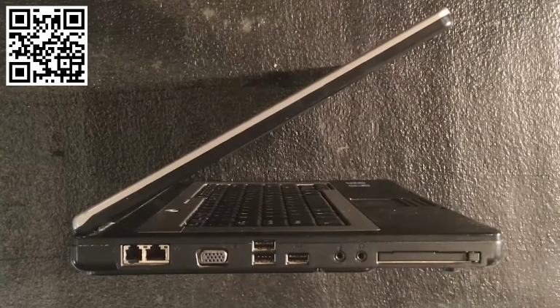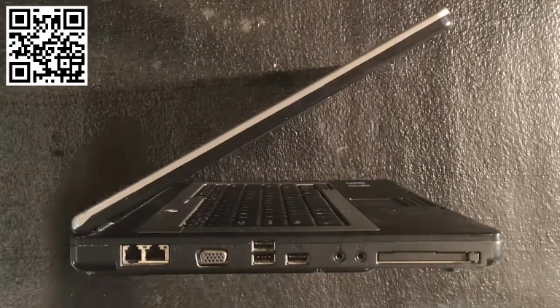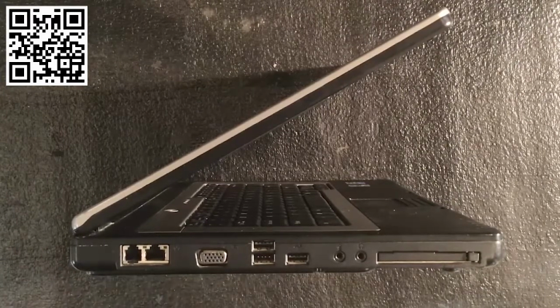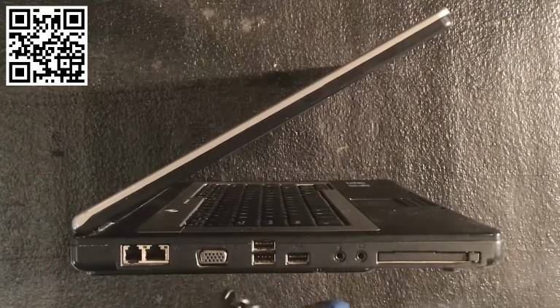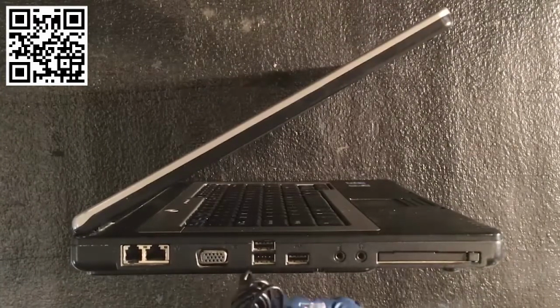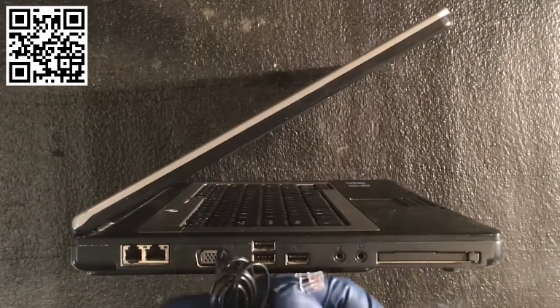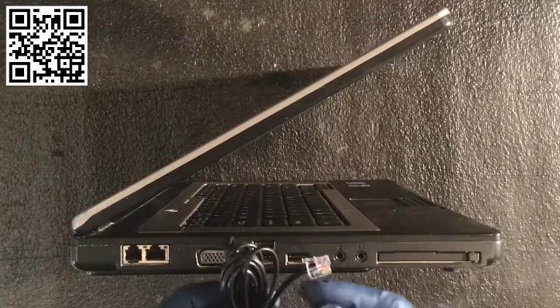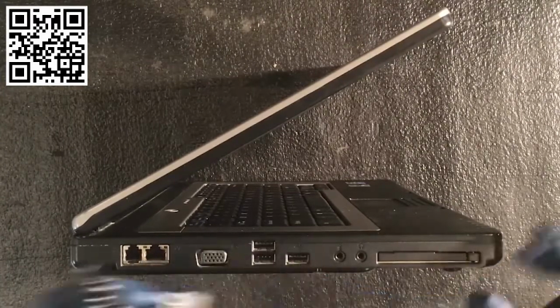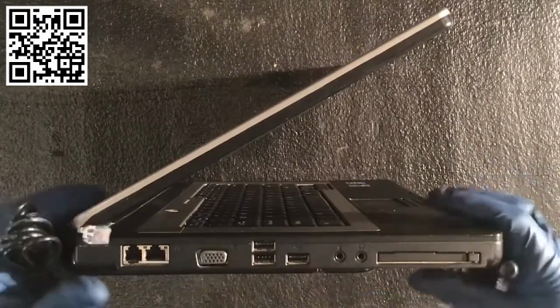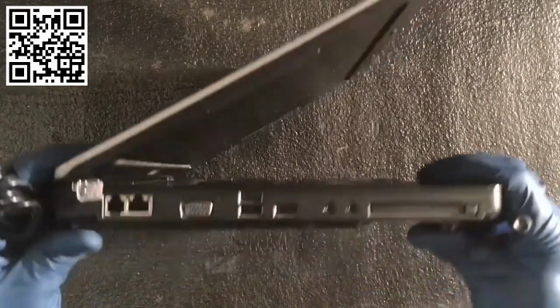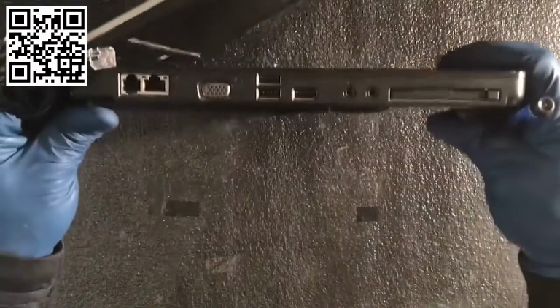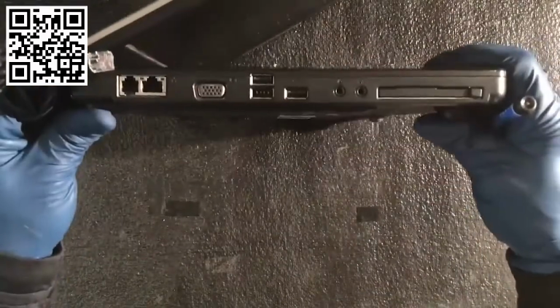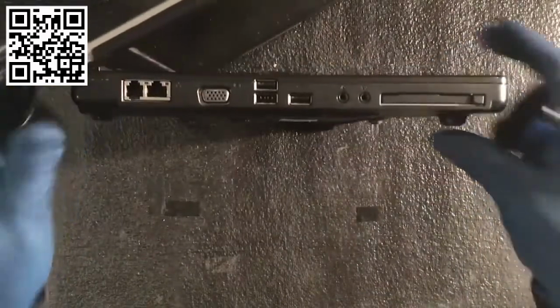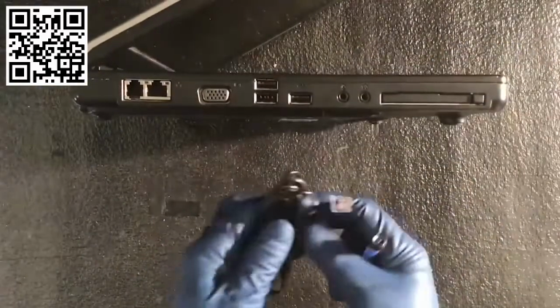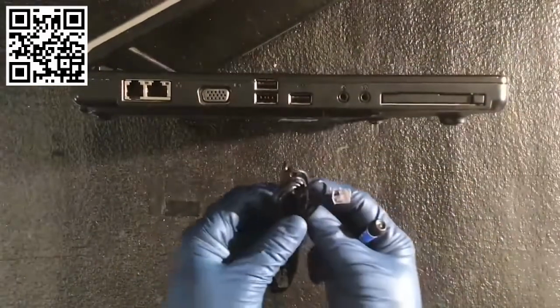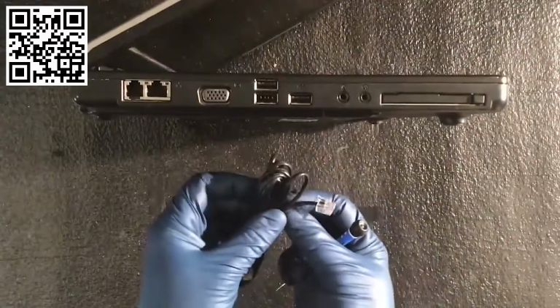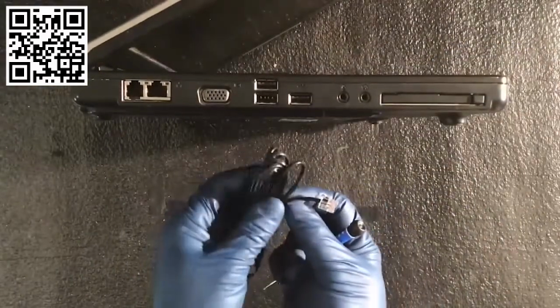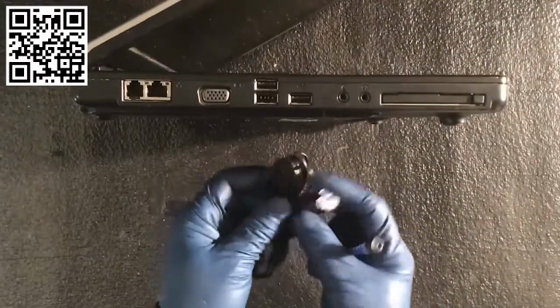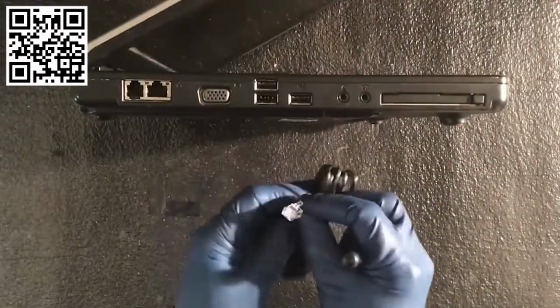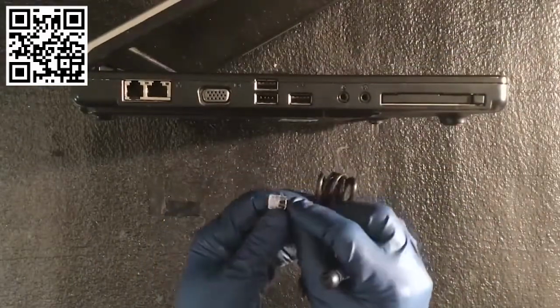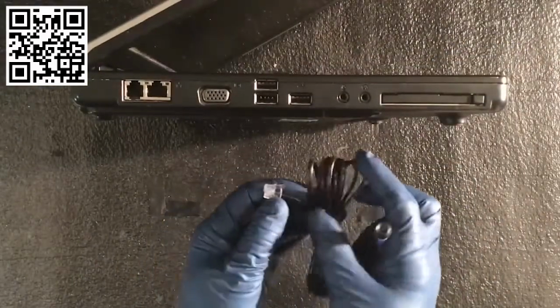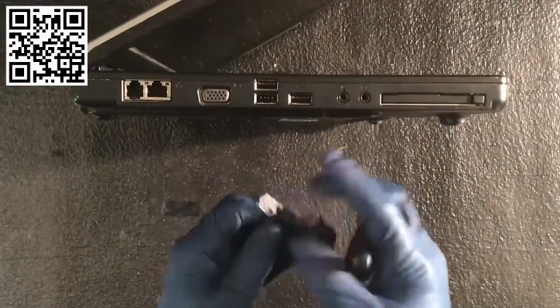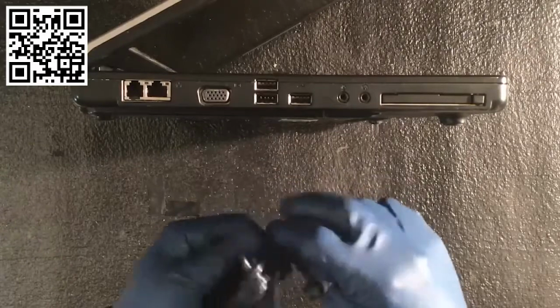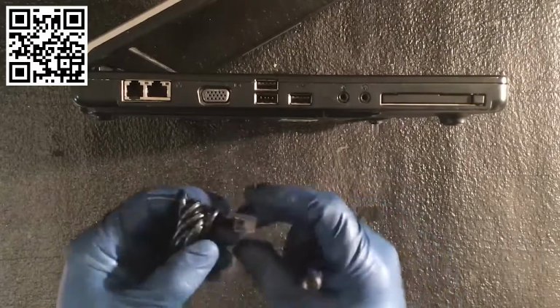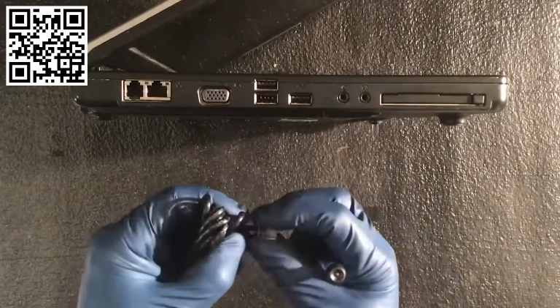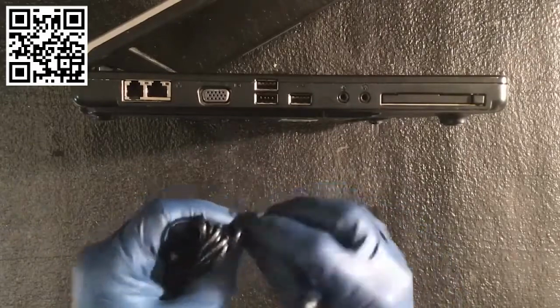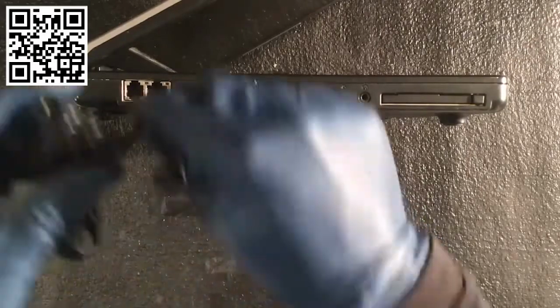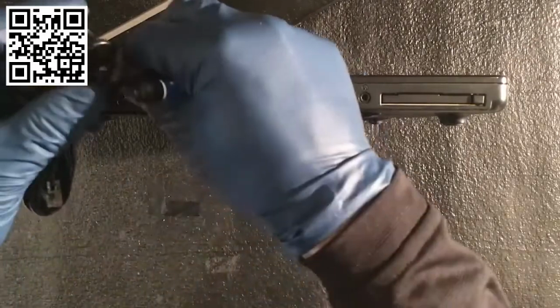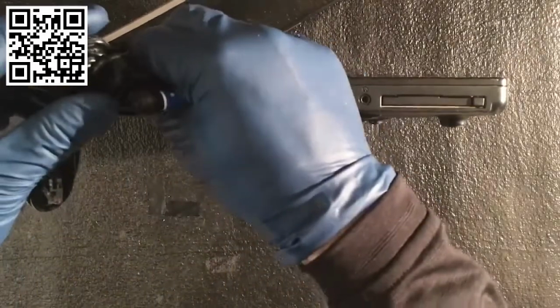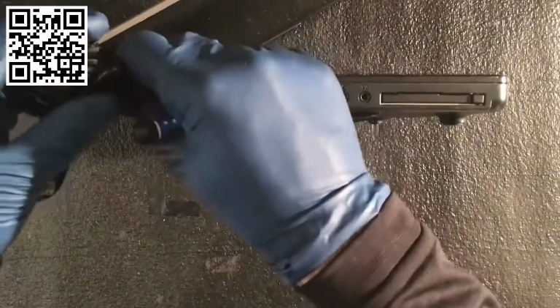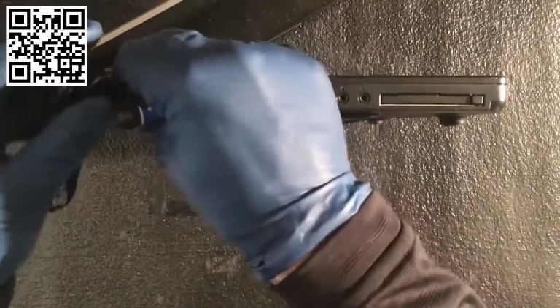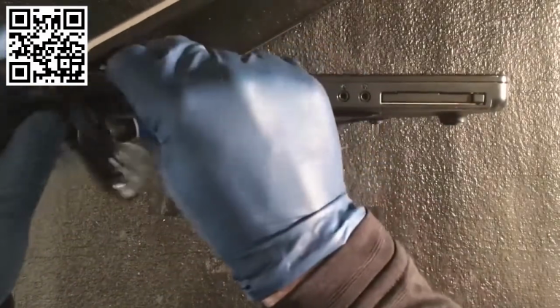This is a basic RJ11 cable — your common phone line connector. Just push down this tab and you can insert it here.